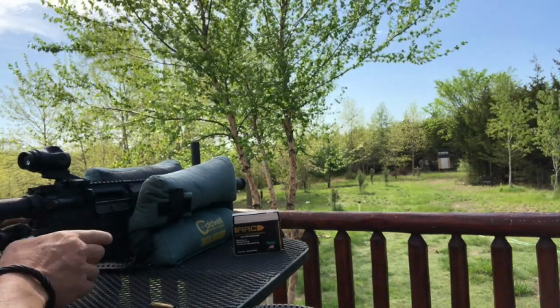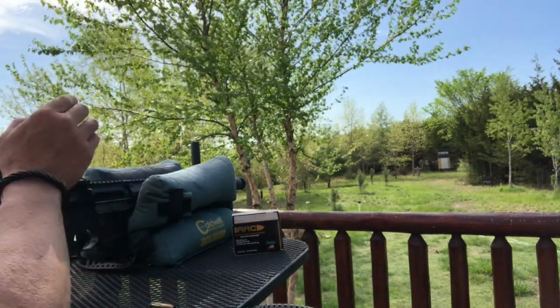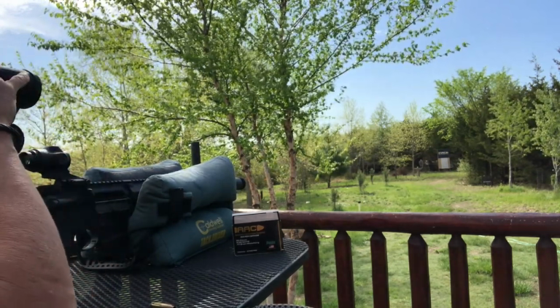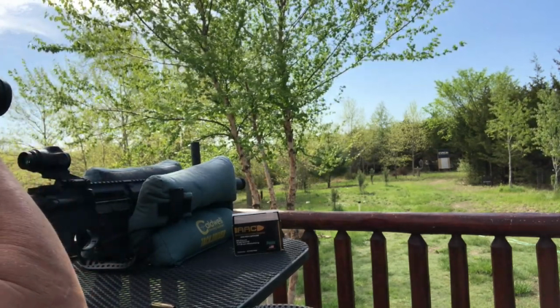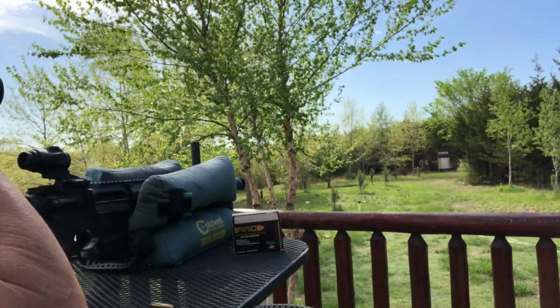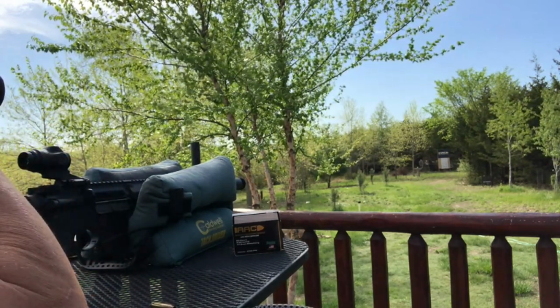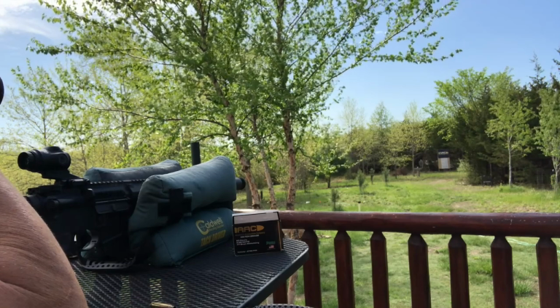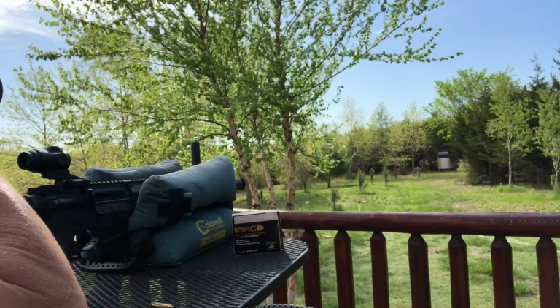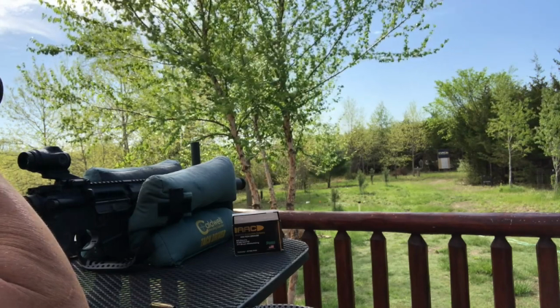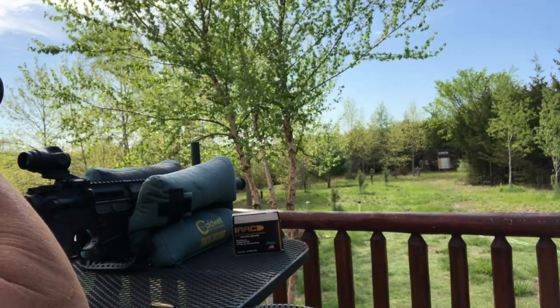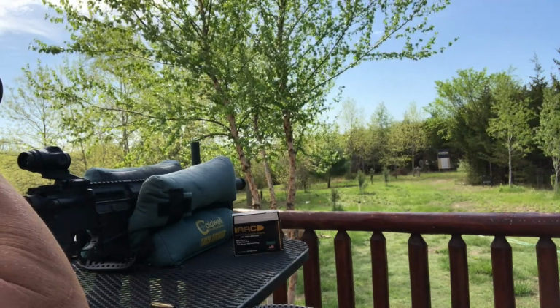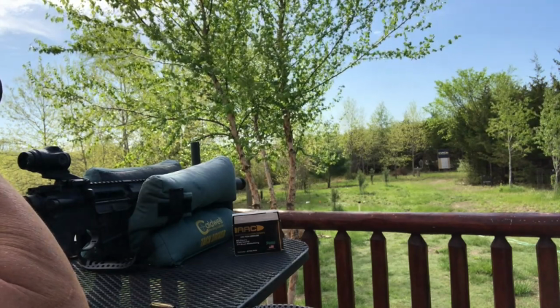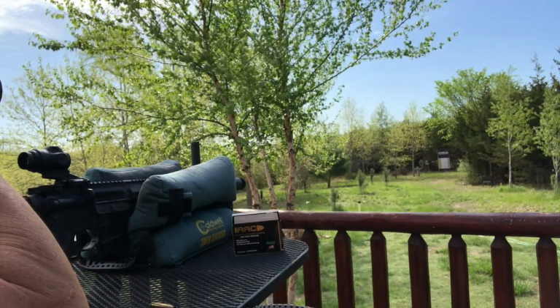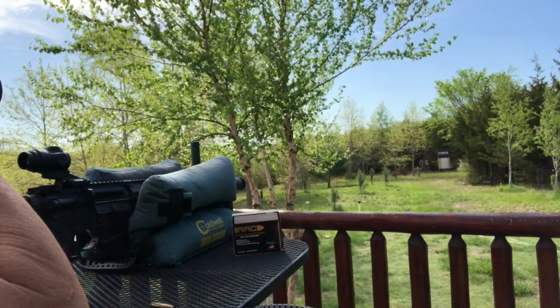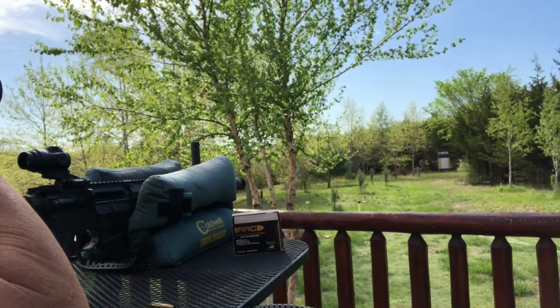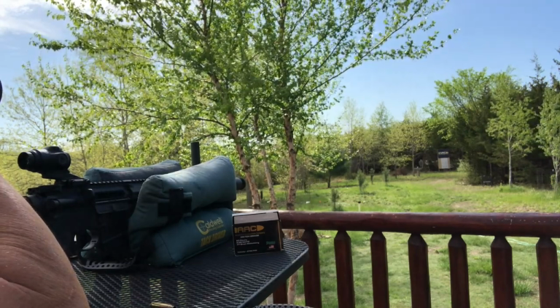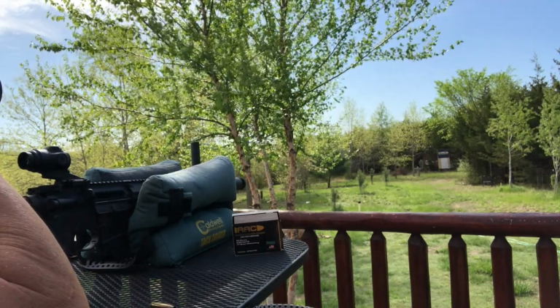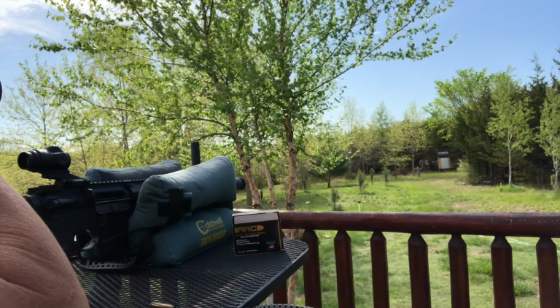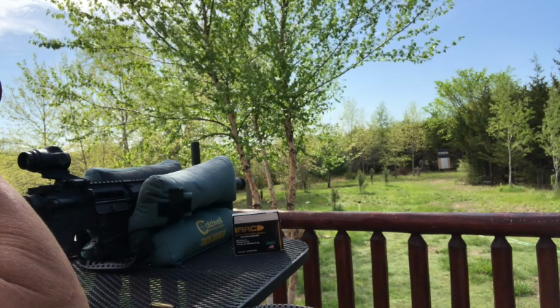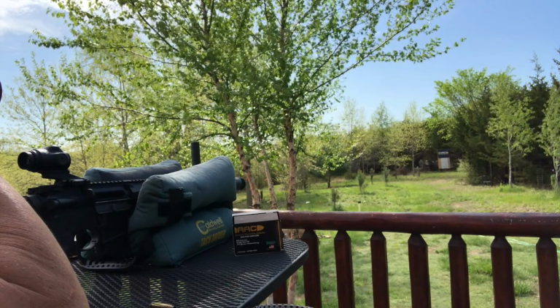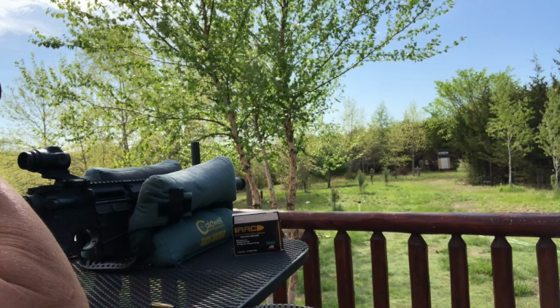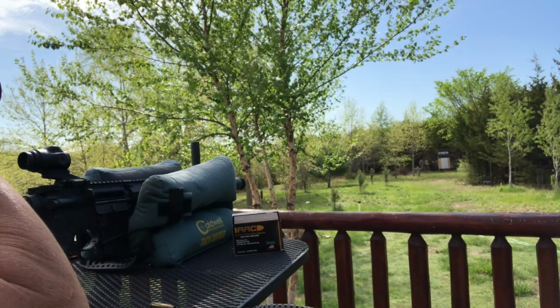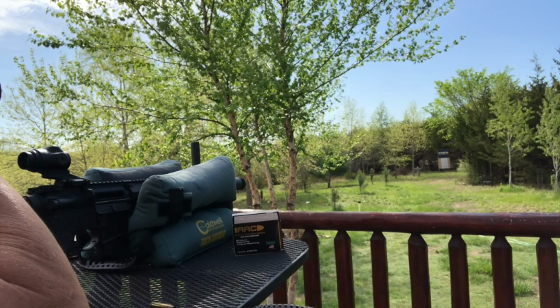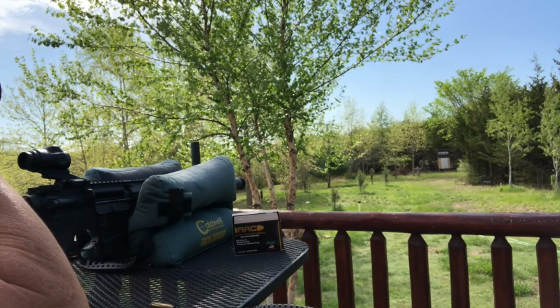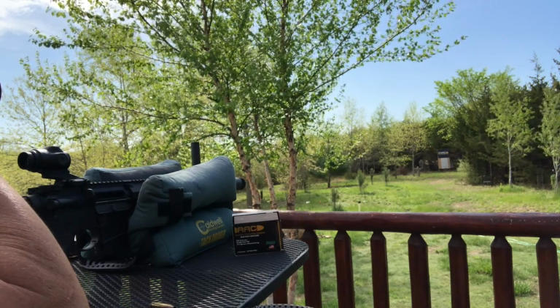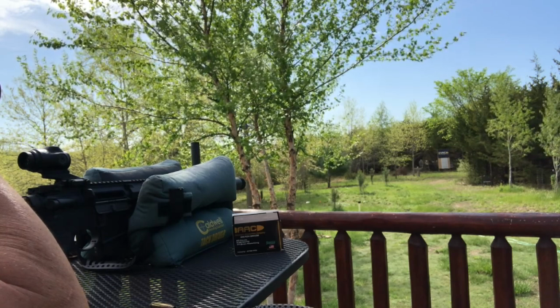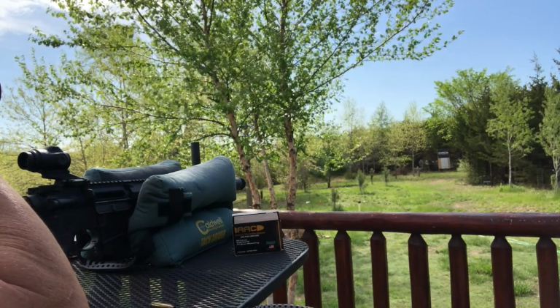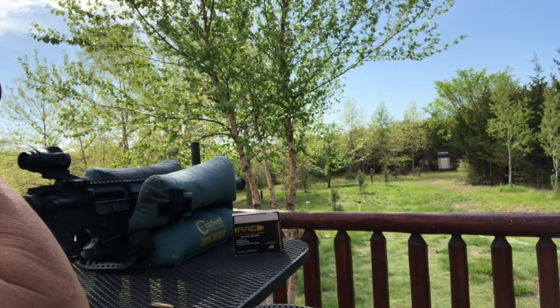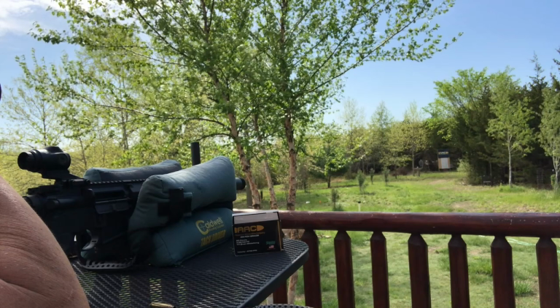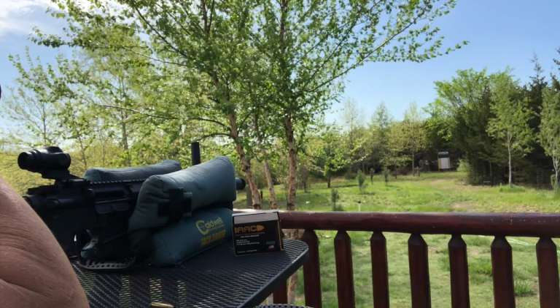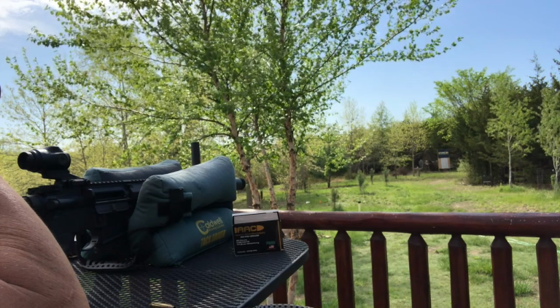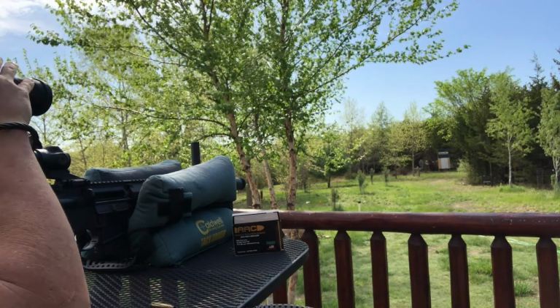That was a really tight group. I got binoculars right here. Holy smokes — all five of those are almost touching. Four of them are touching. Wow, yeah, that's a nice group.